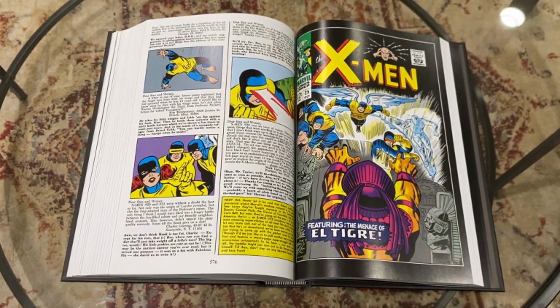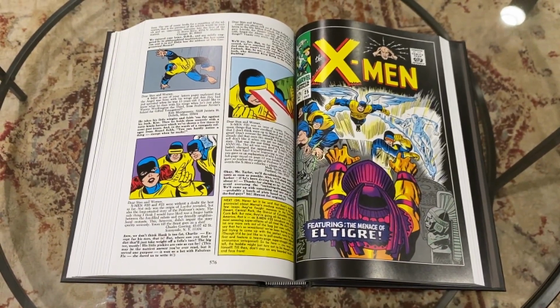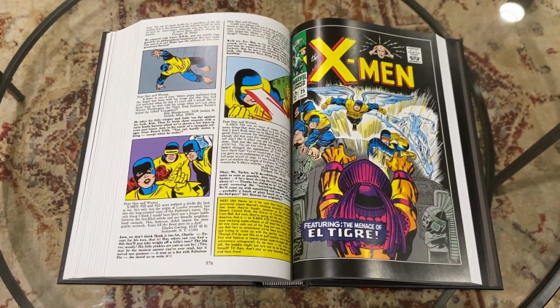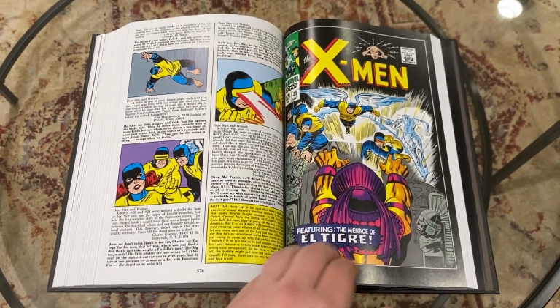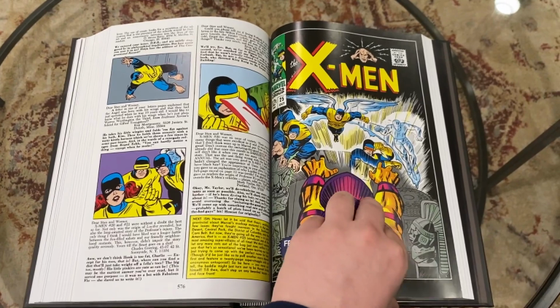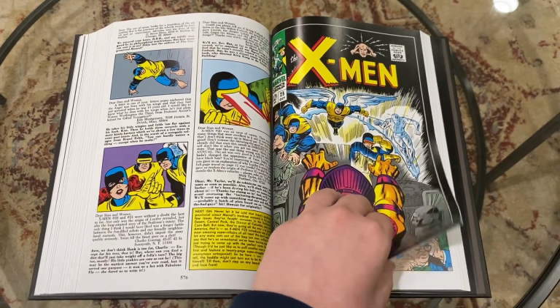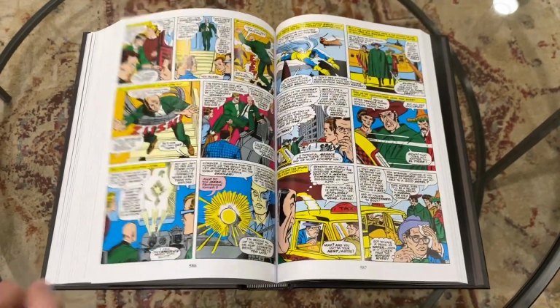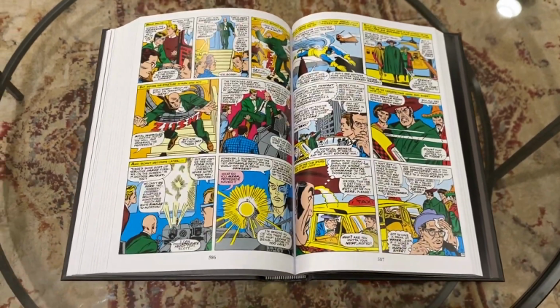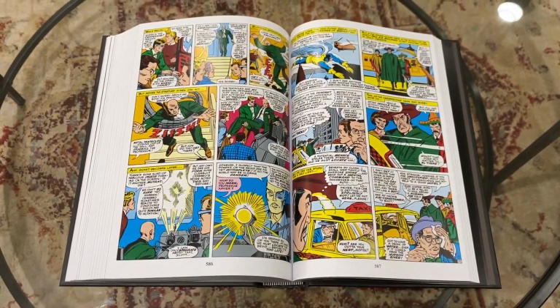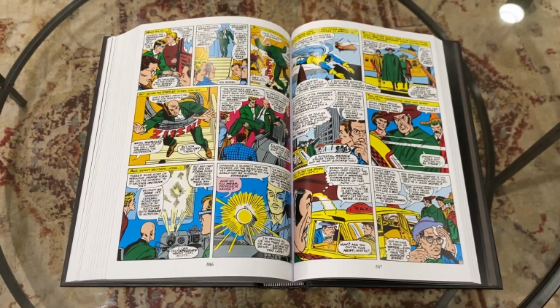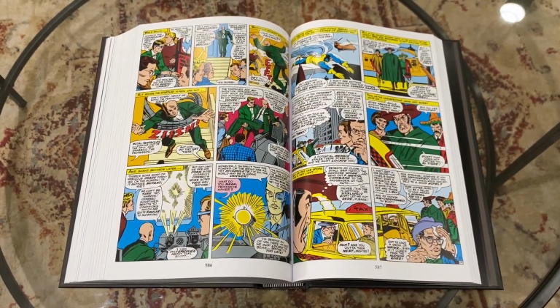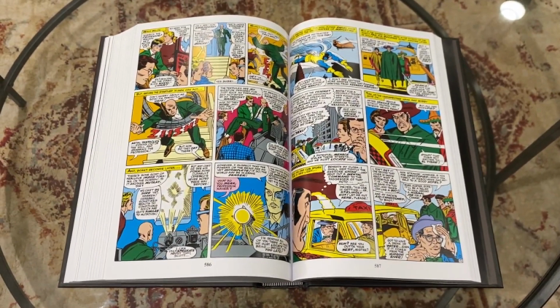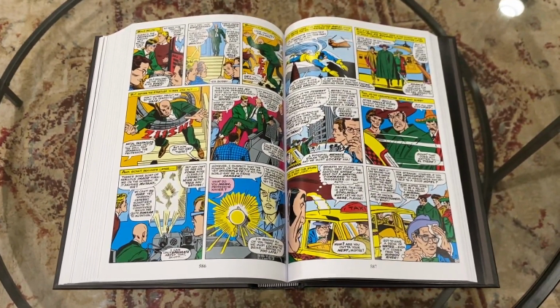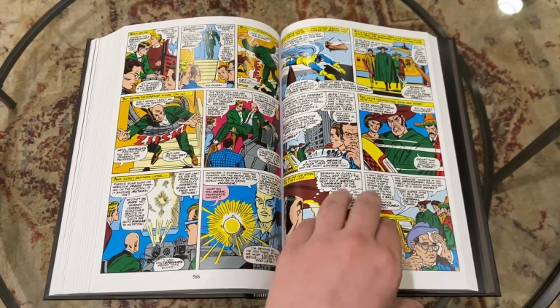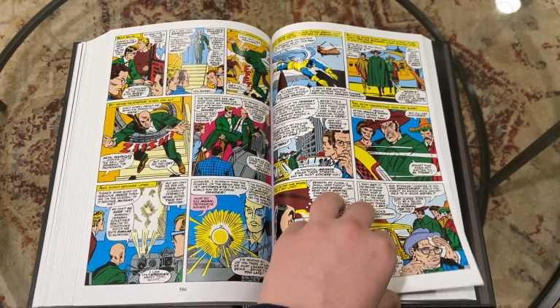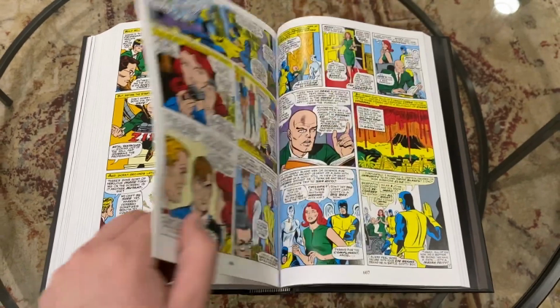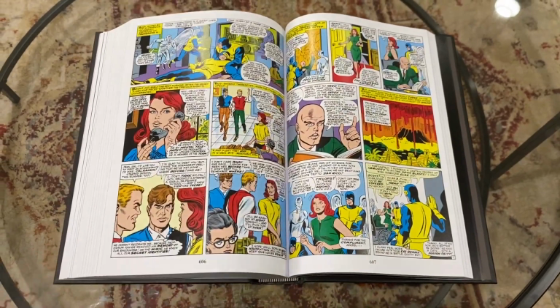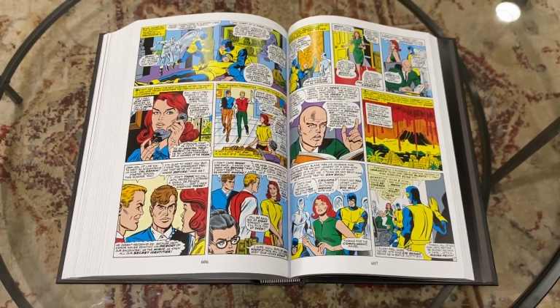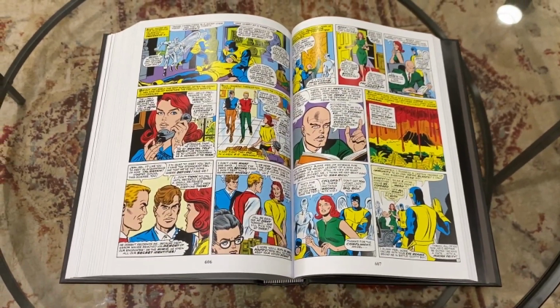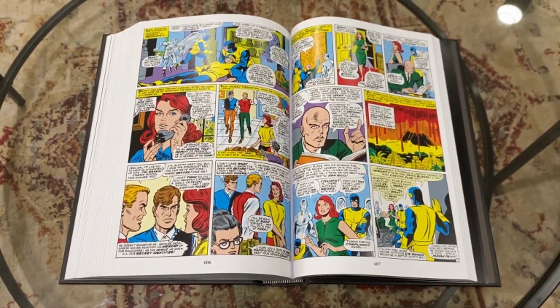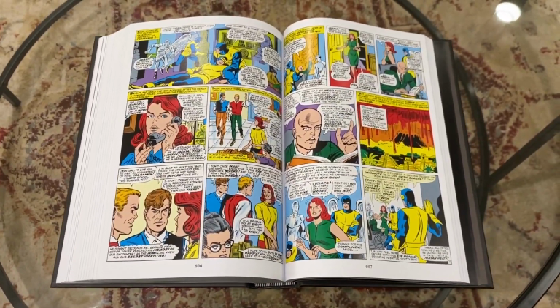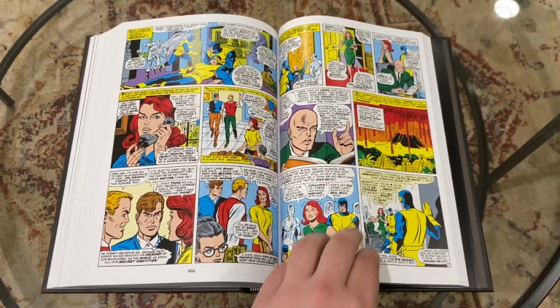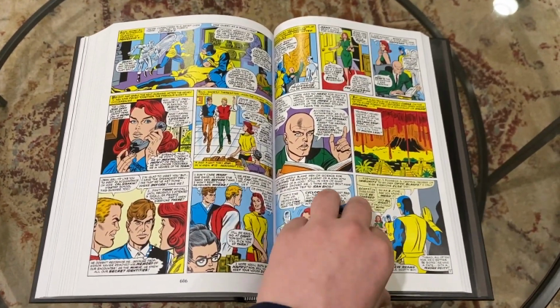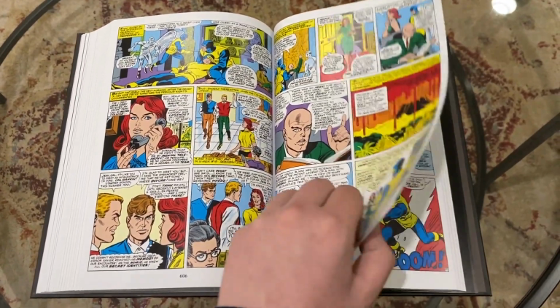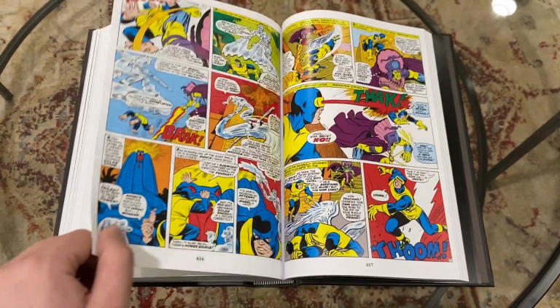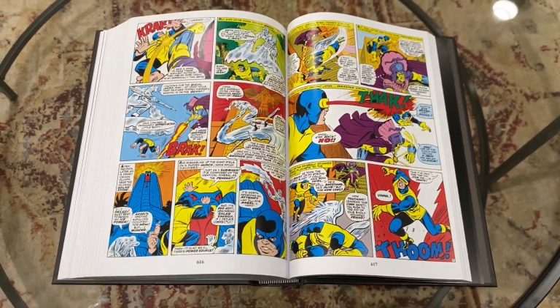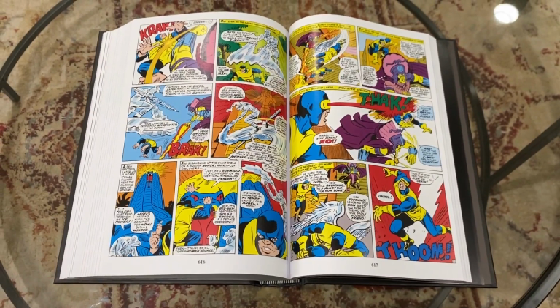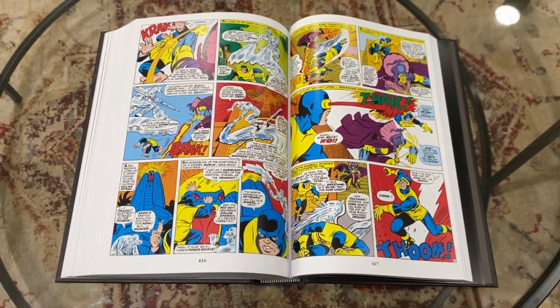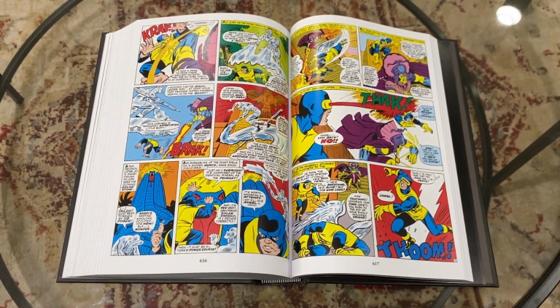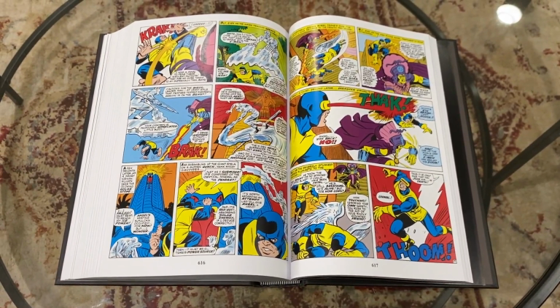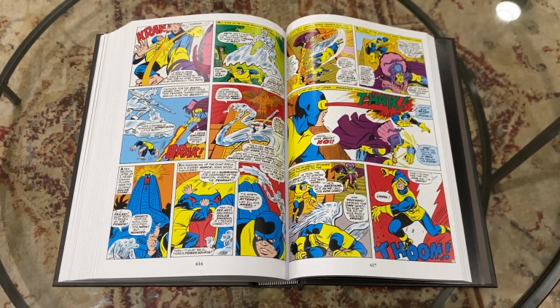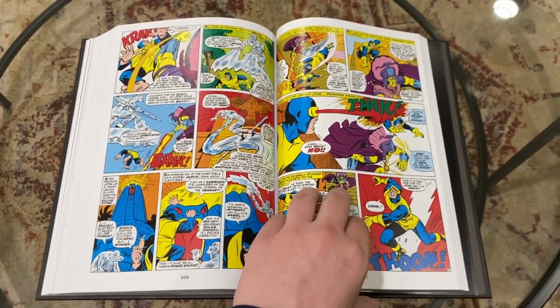Also, if you're looking for the Holocaust survivor, the Jewish Magneto story, that's not here either. That is something that Claremont also introduced later as he sort of retconned who Magneto is and his origins.